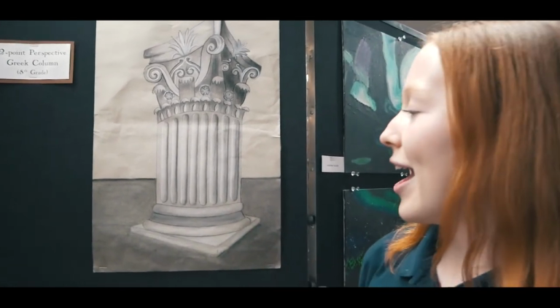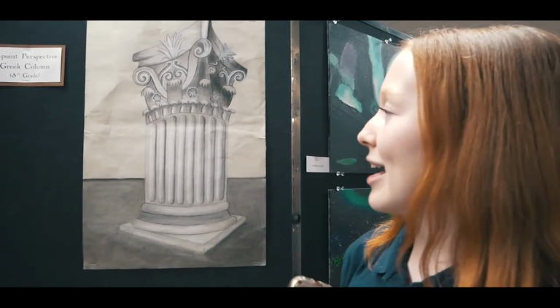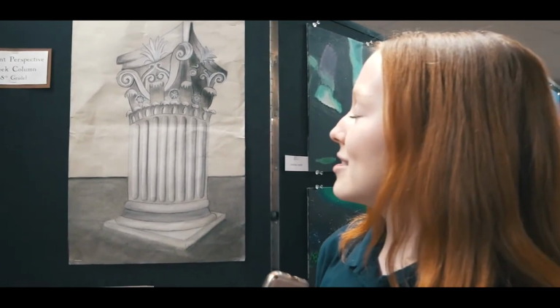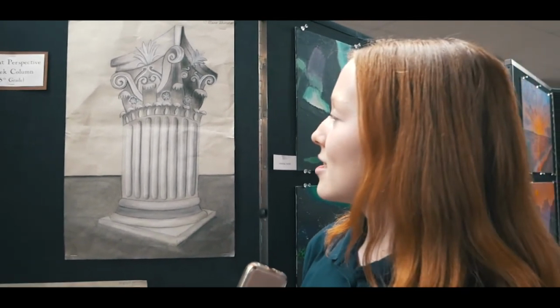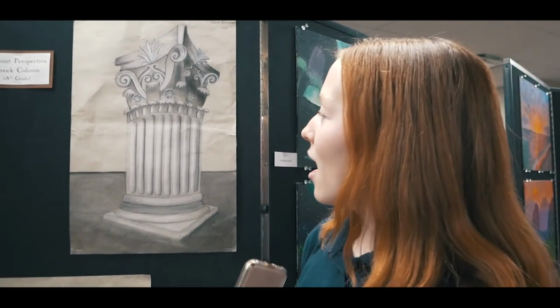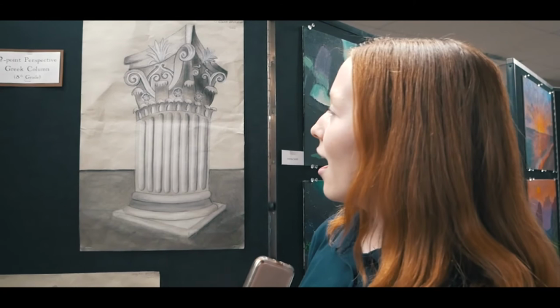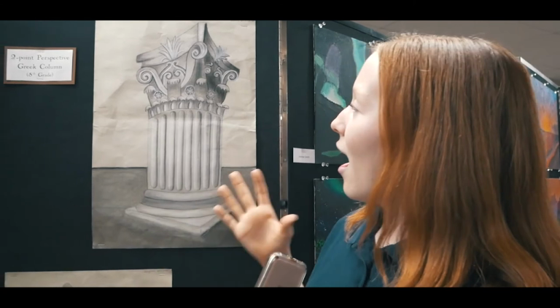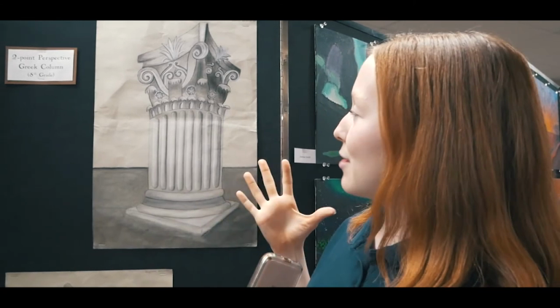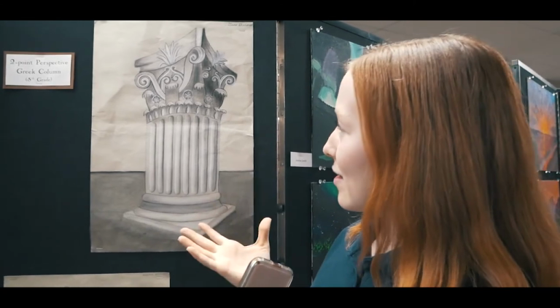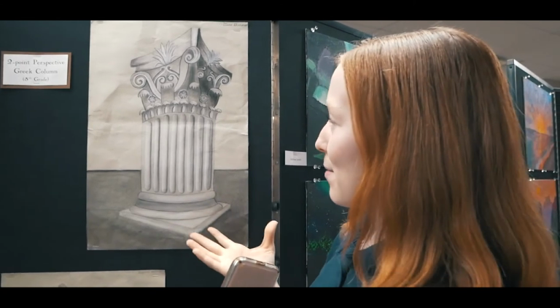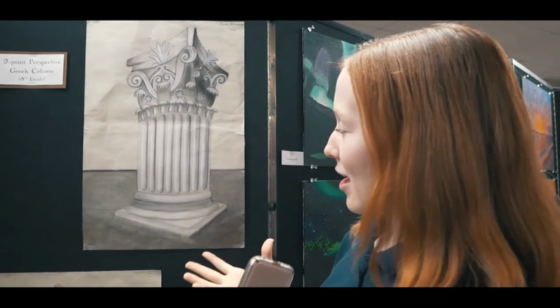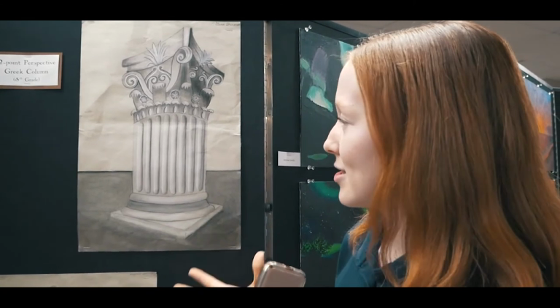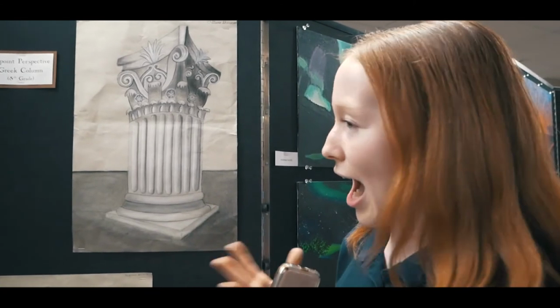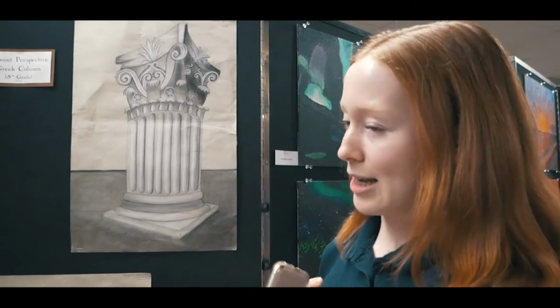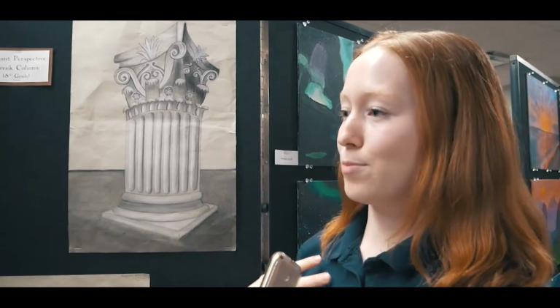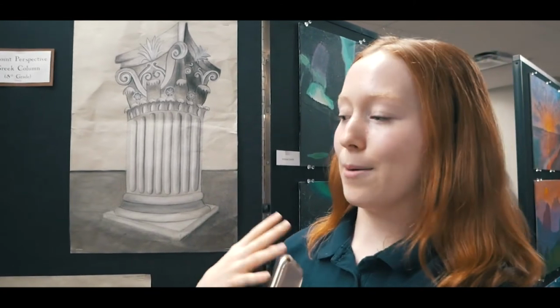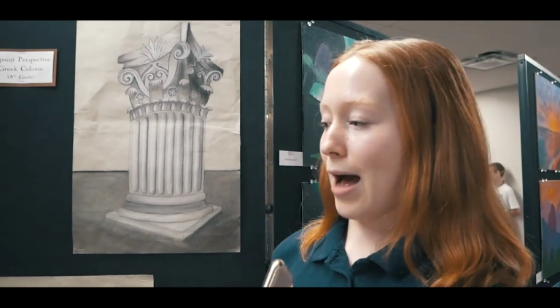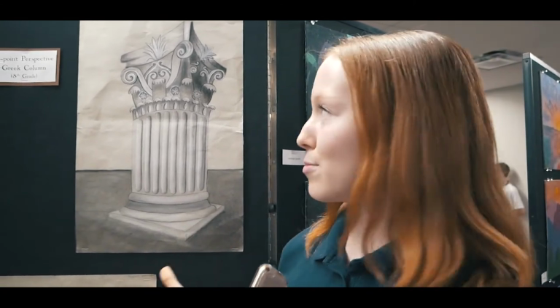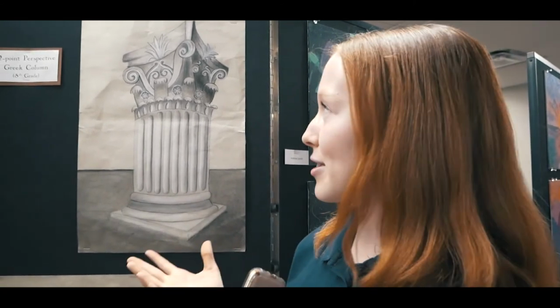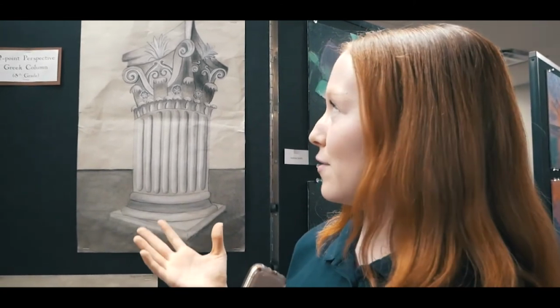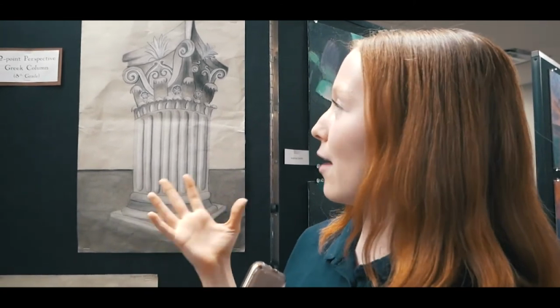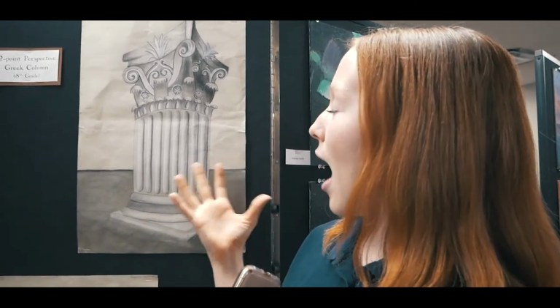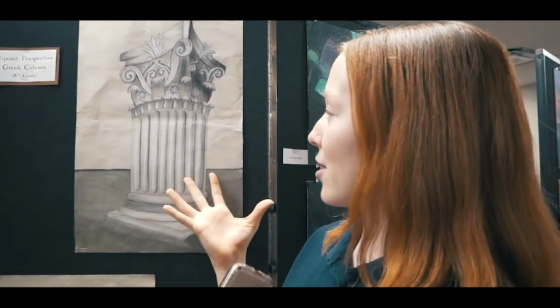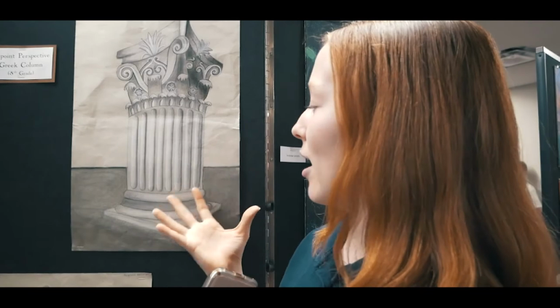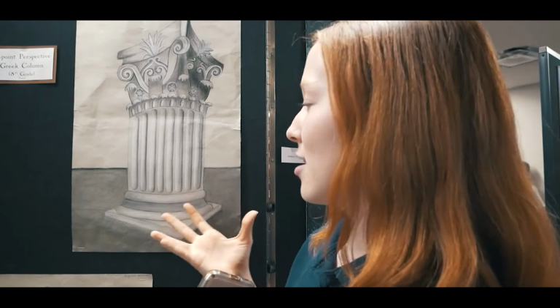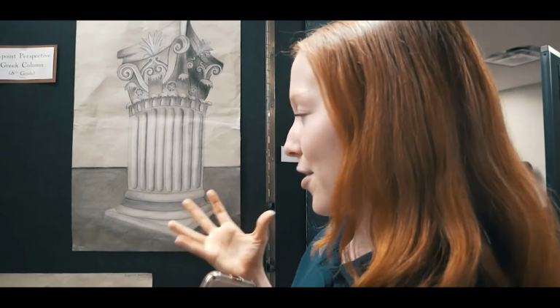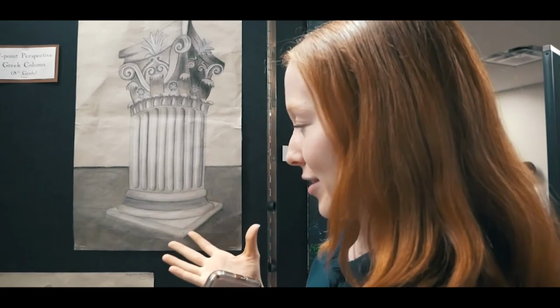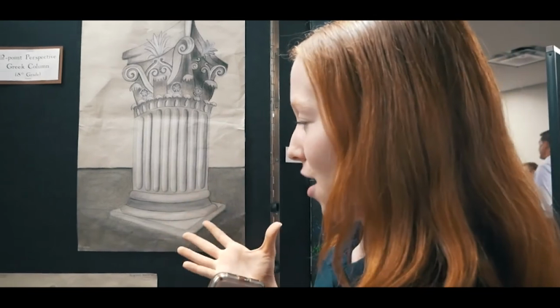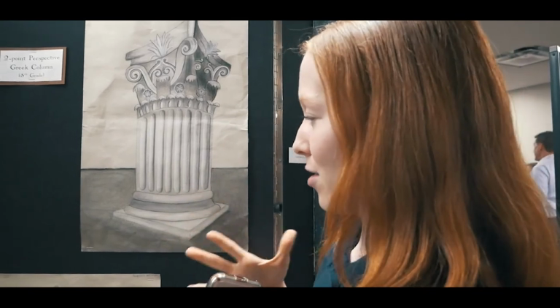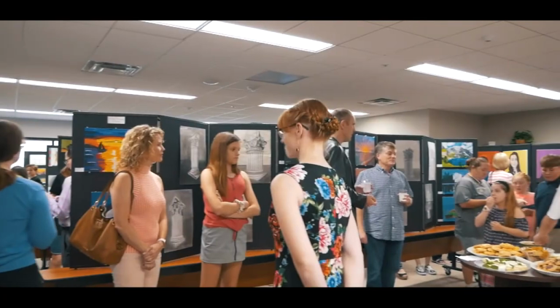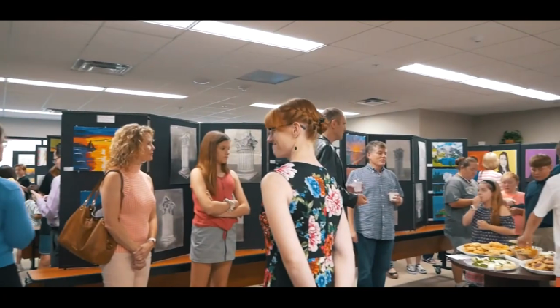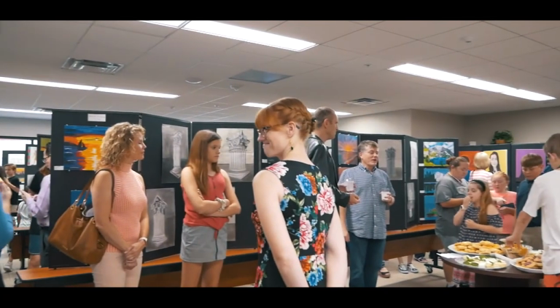I really like it because I was able to put my own perspective of how I thought the Corinthian column was beautiful.